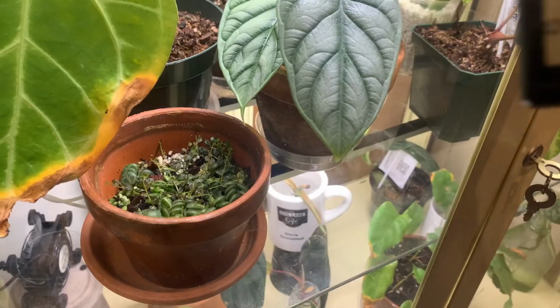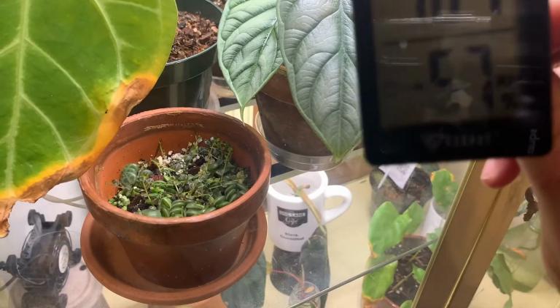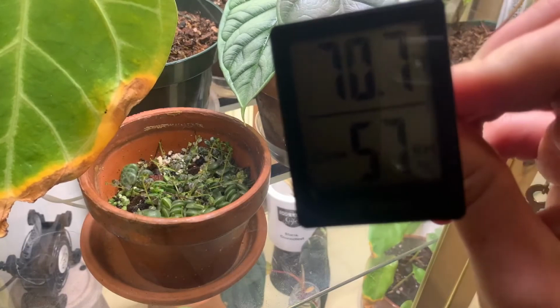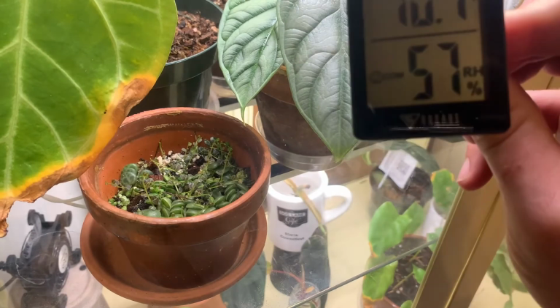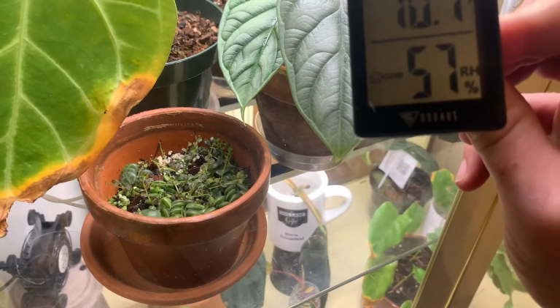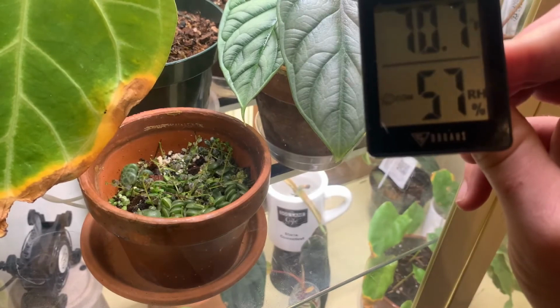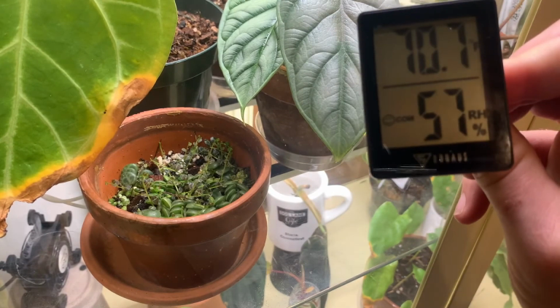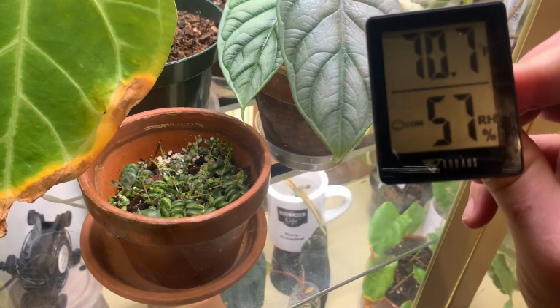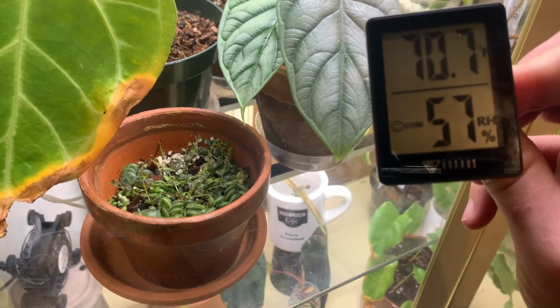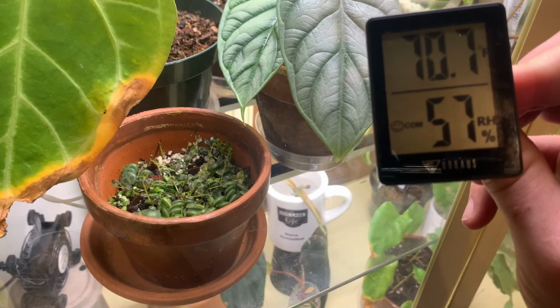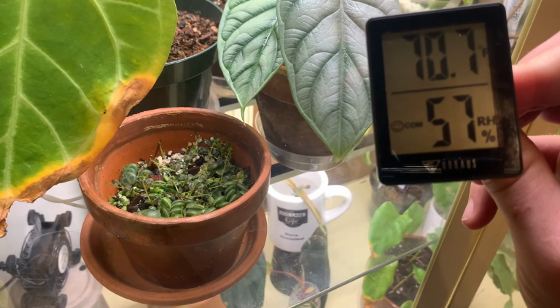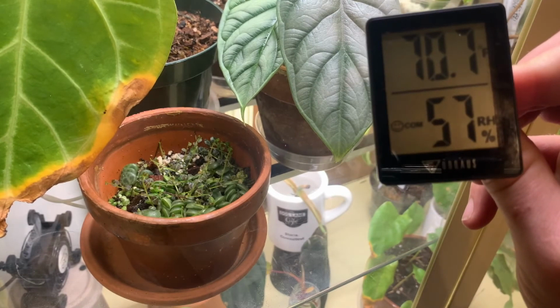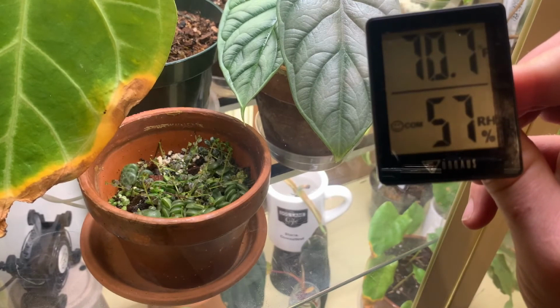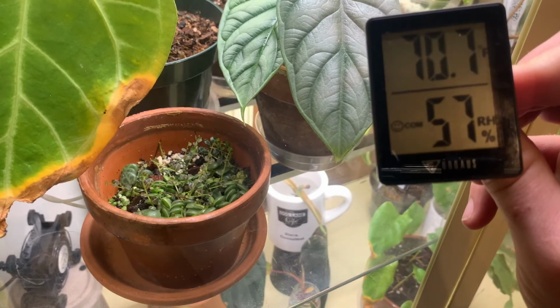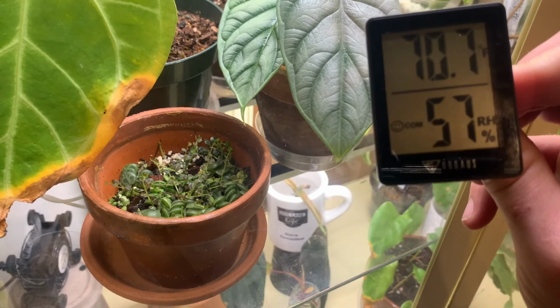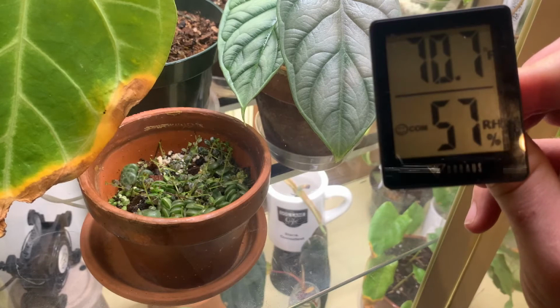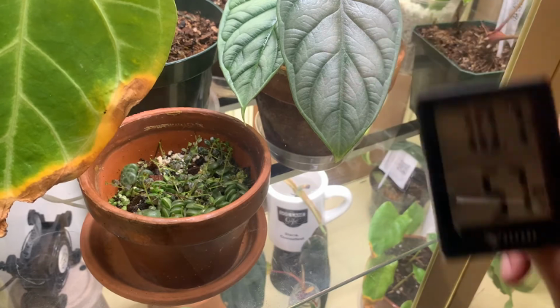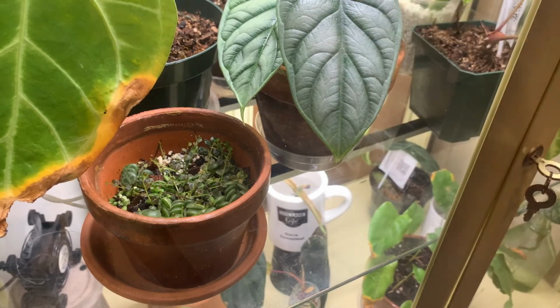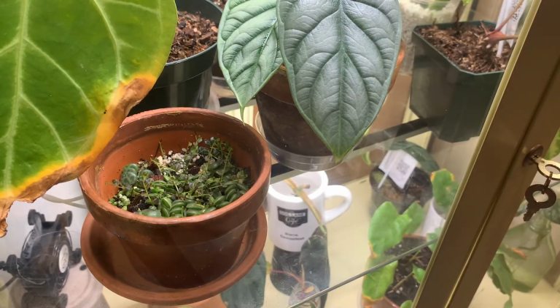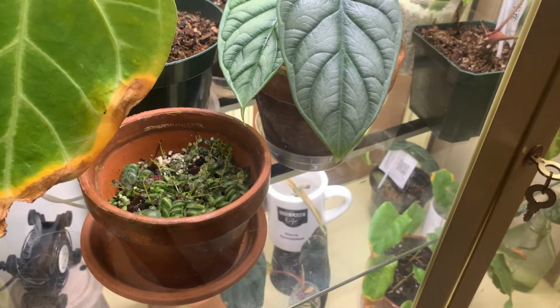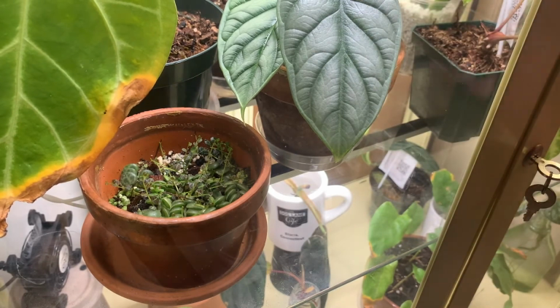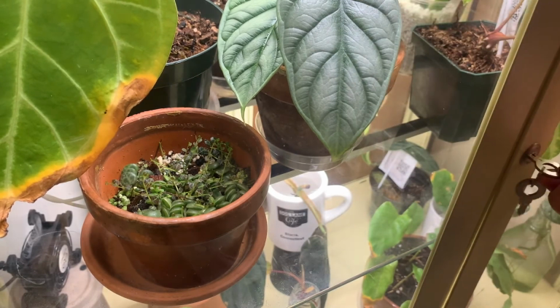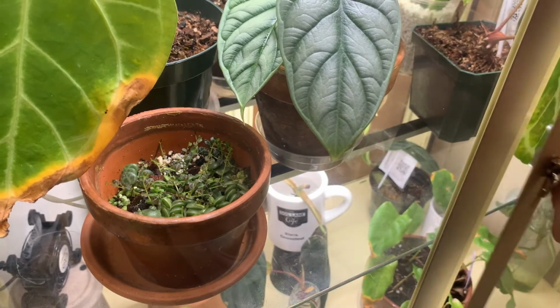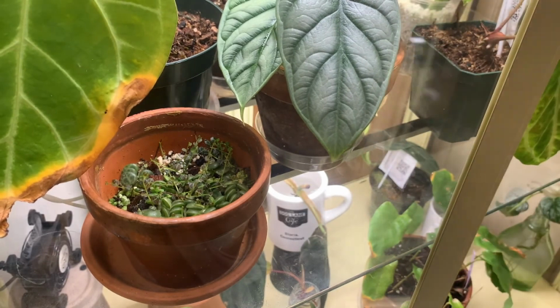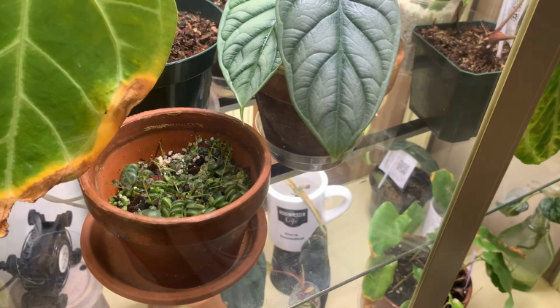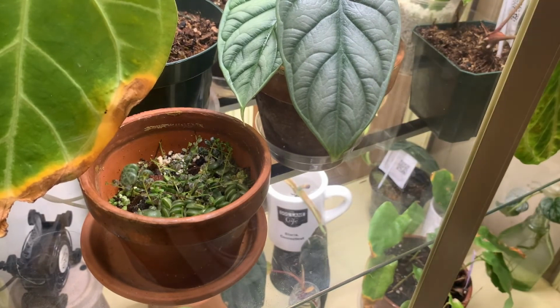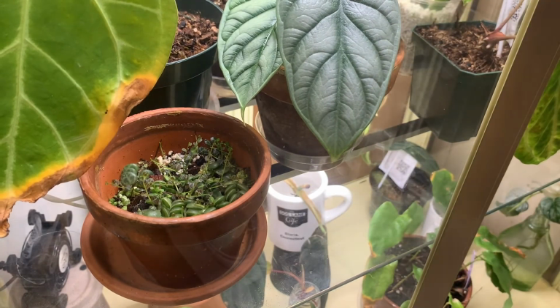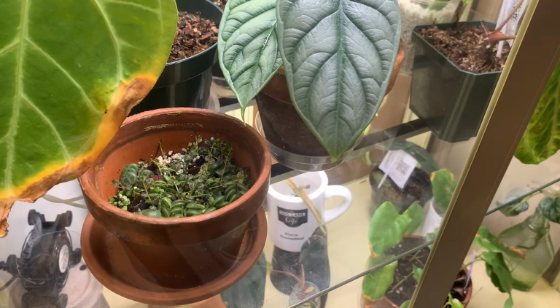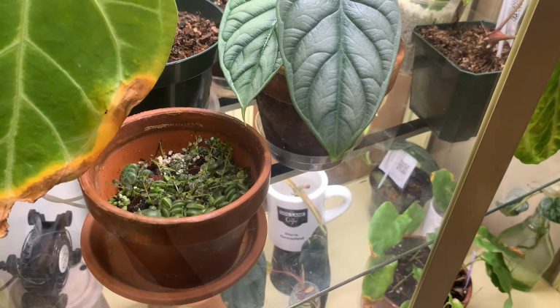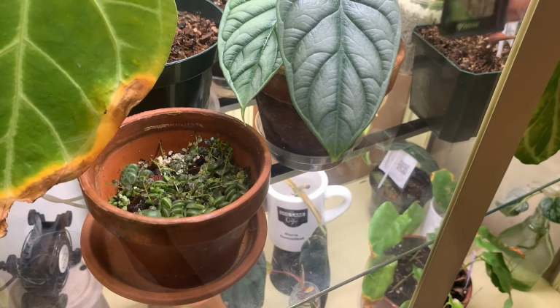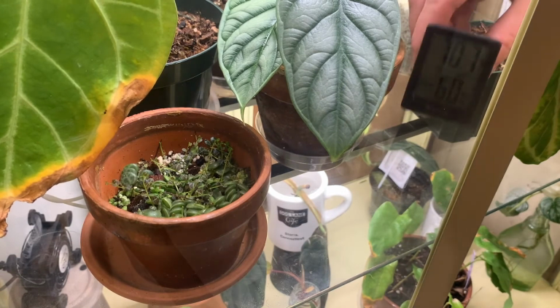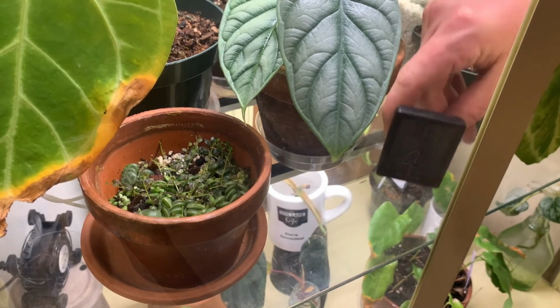A key final piece is our temperature and humidity monitor. Having a closed environment like this cabinet makes it easier to maintain both of these things. It's also important to place this somewhere in the cabinet where you can see it without opening the cabinet.